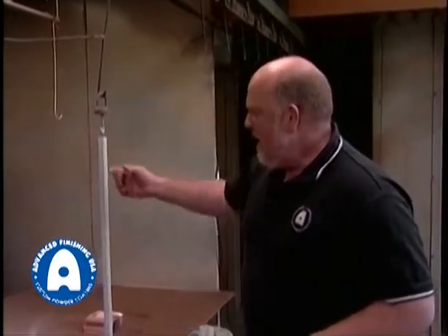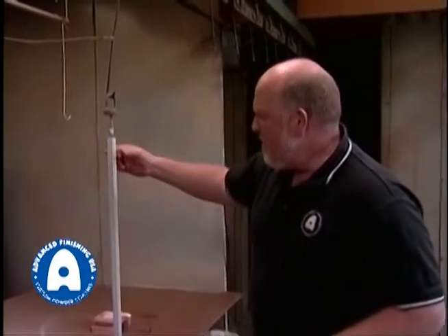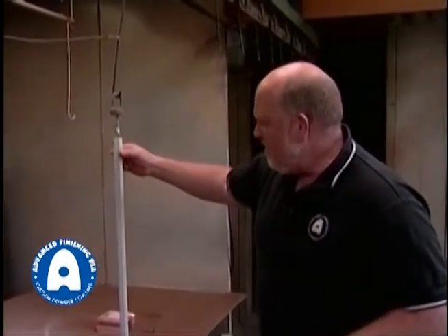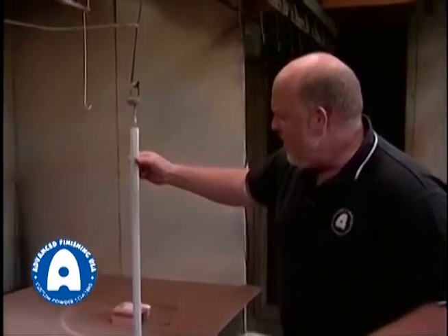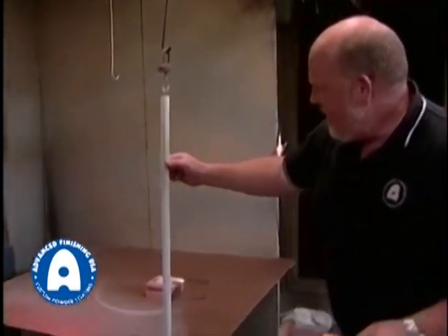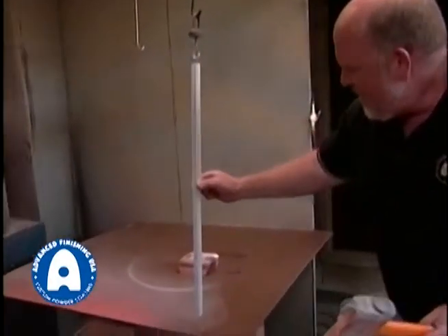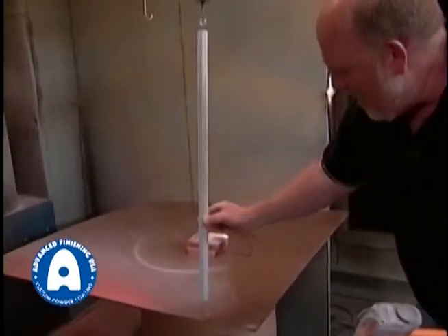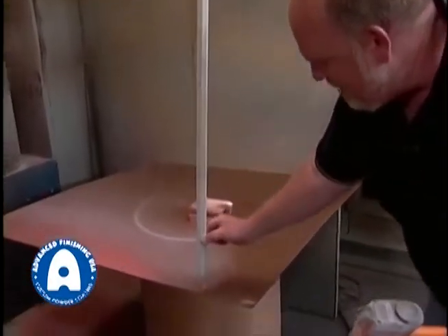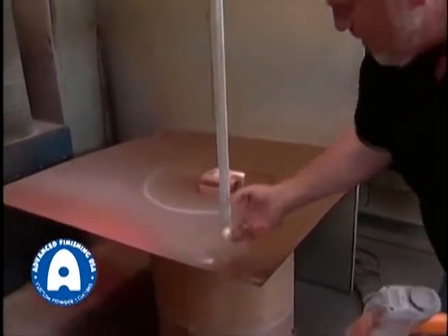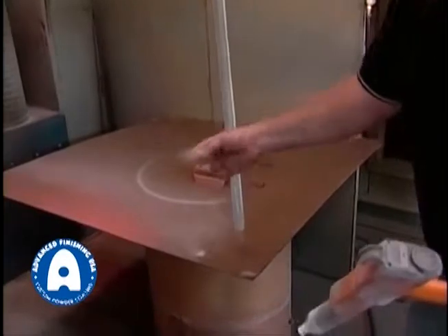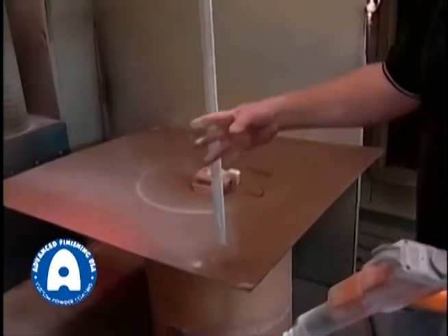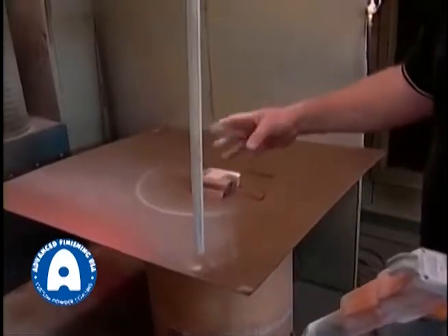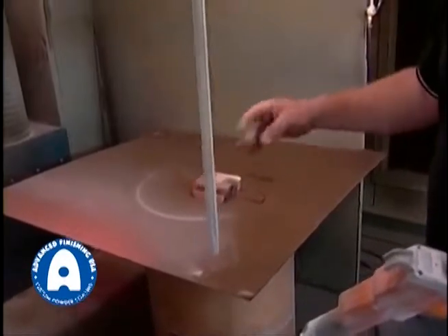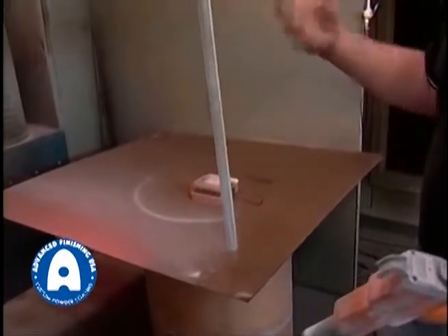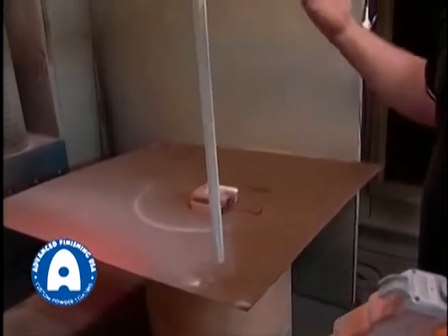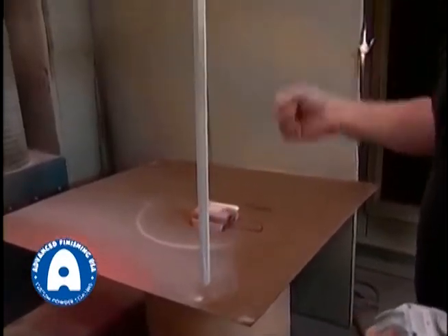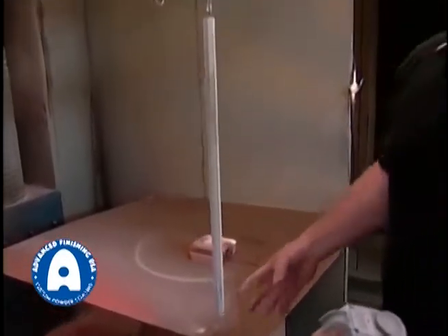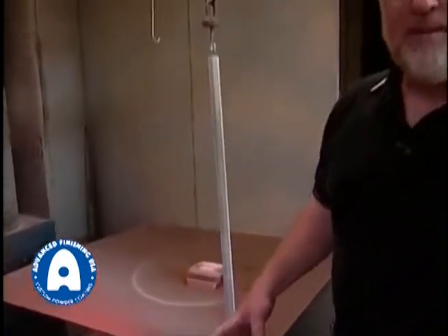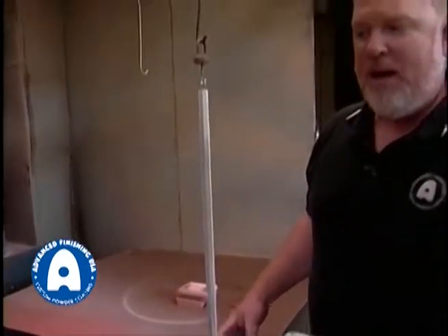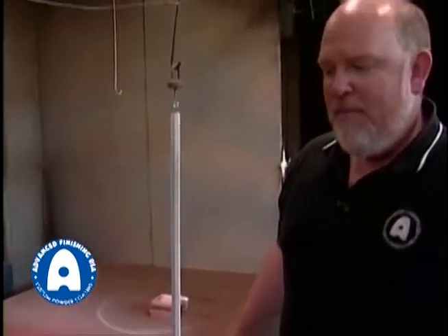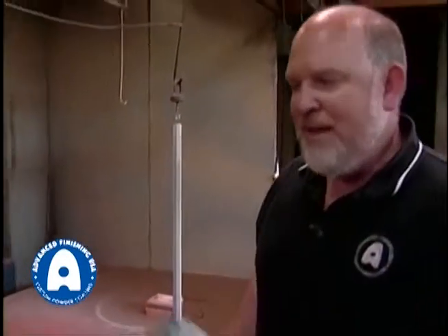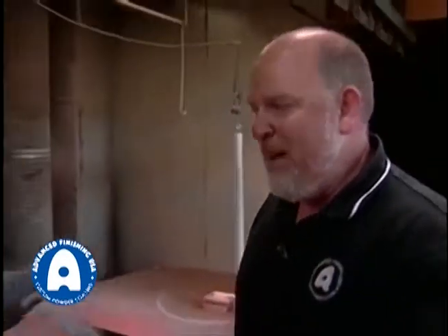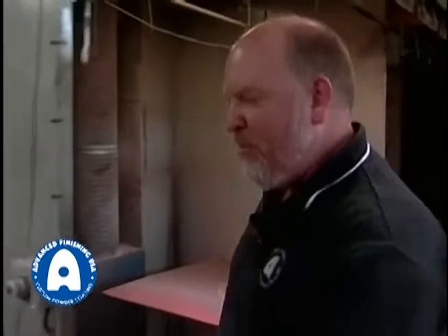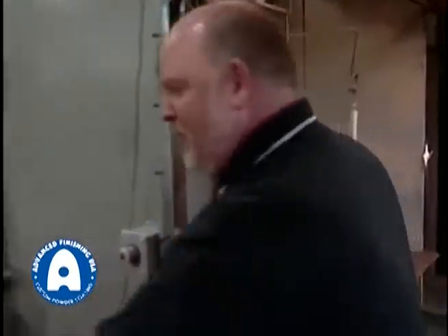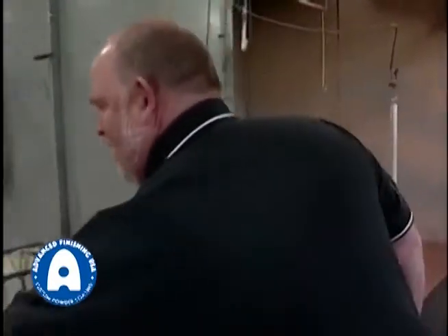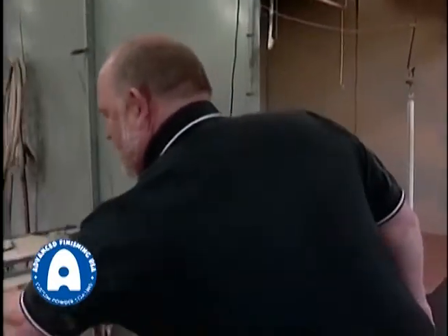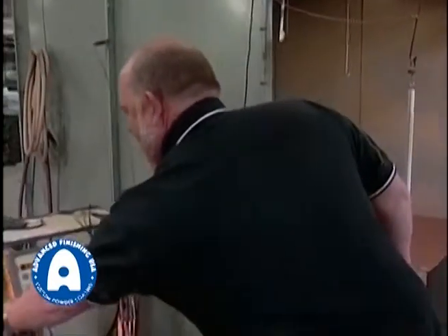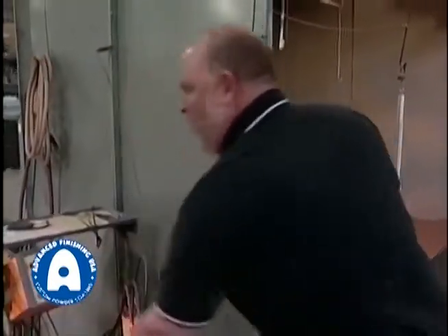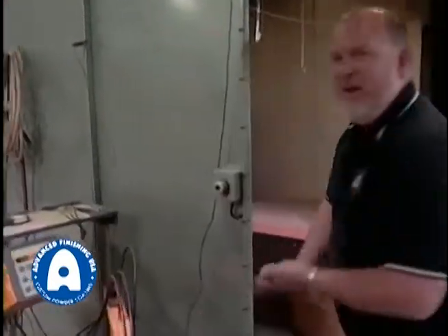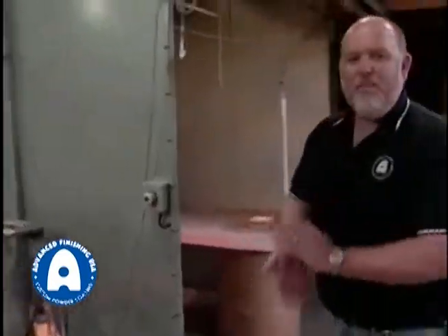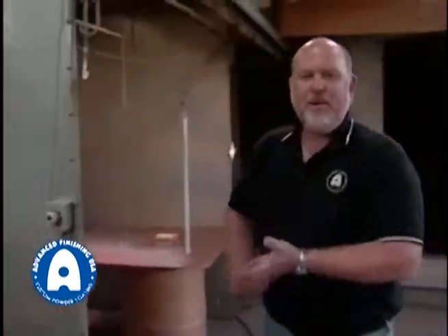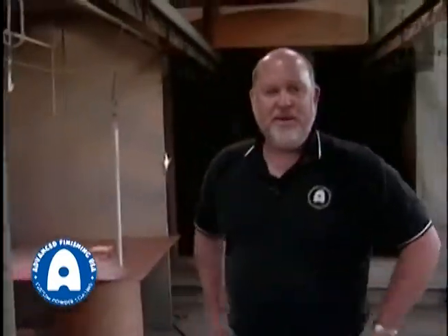As I mentioned before, I can just wipe that powder right off until it goes into the oven and the heat is applied. So that's the basic principle of how we apply our powder coatings.